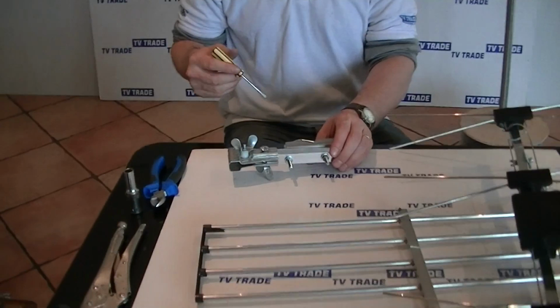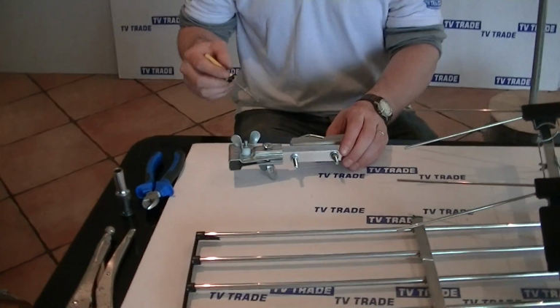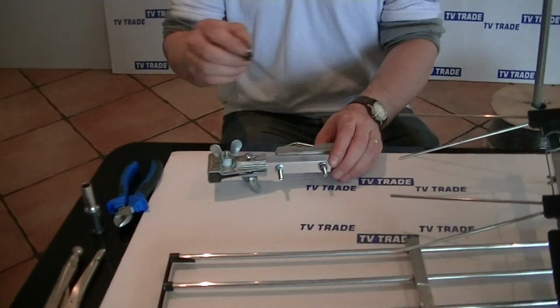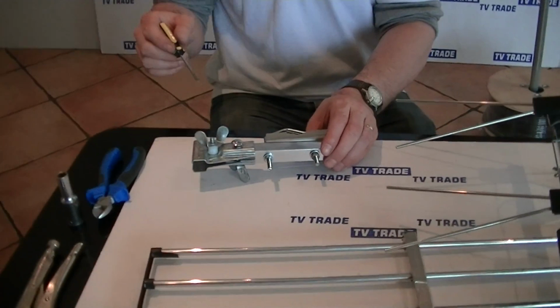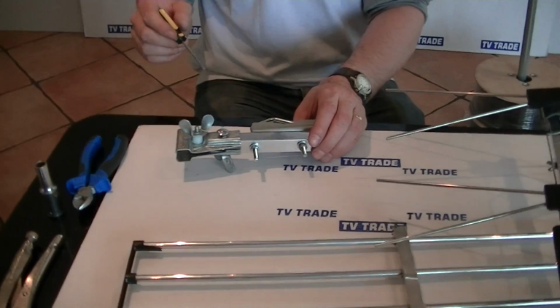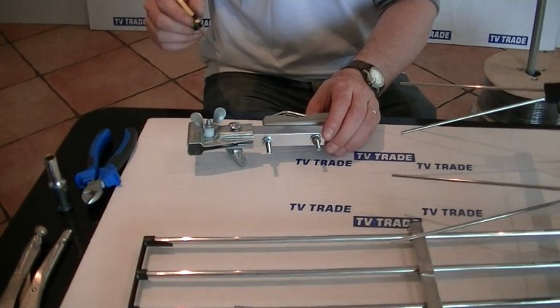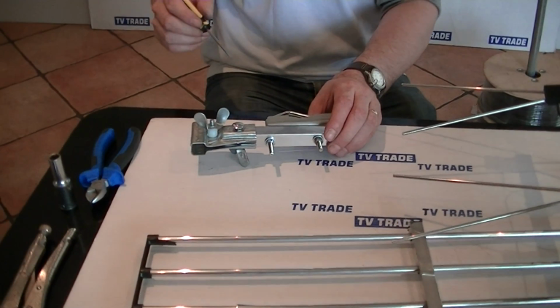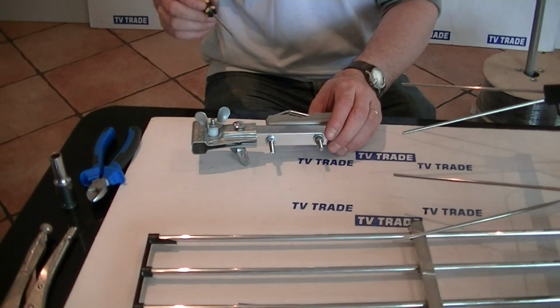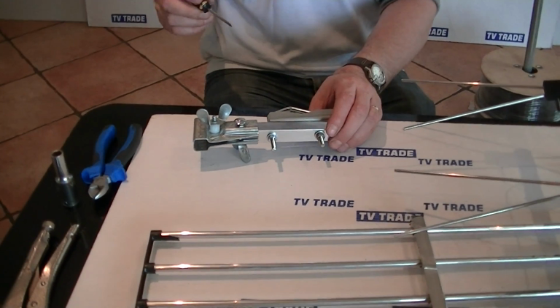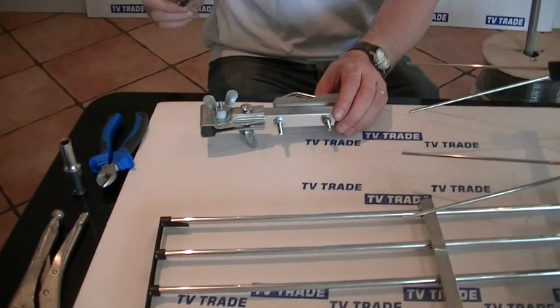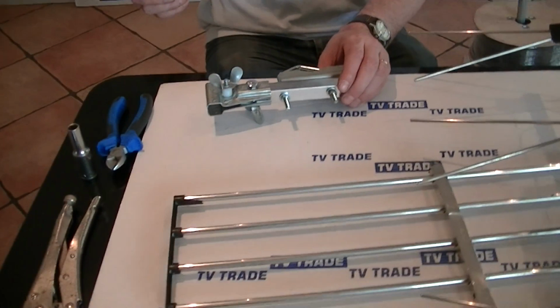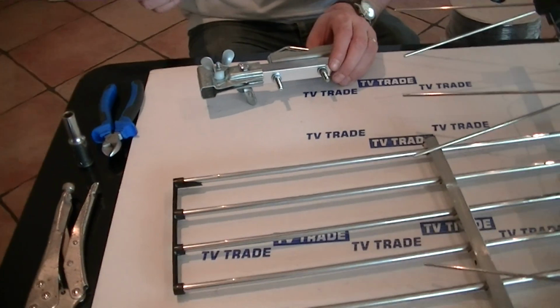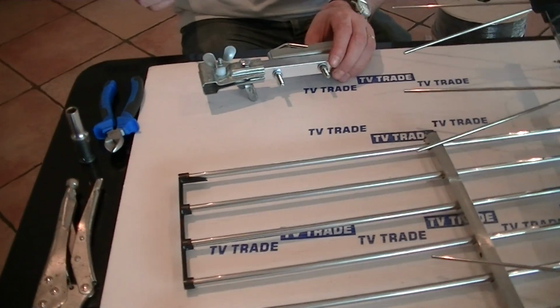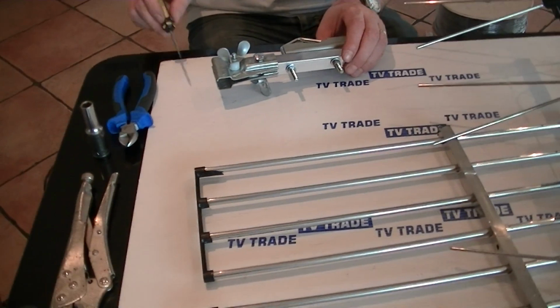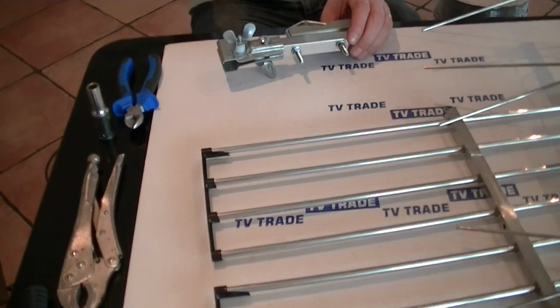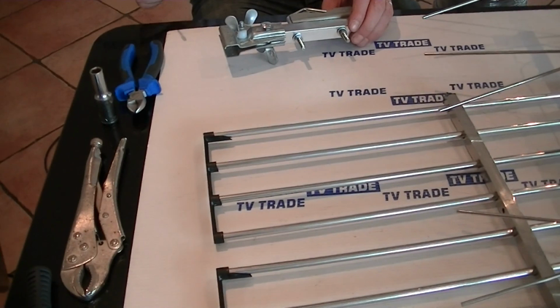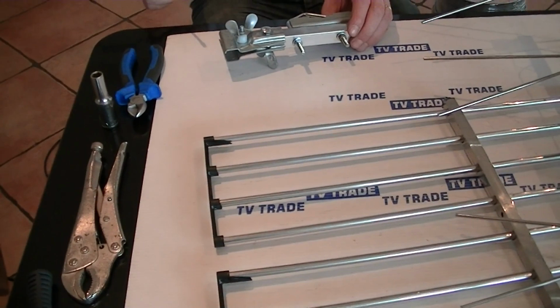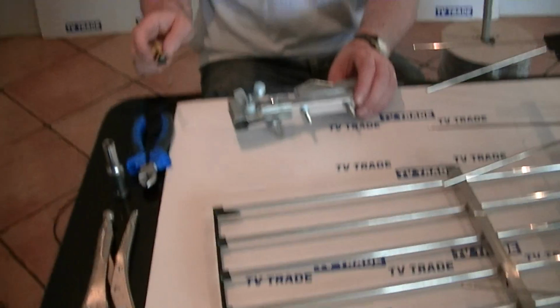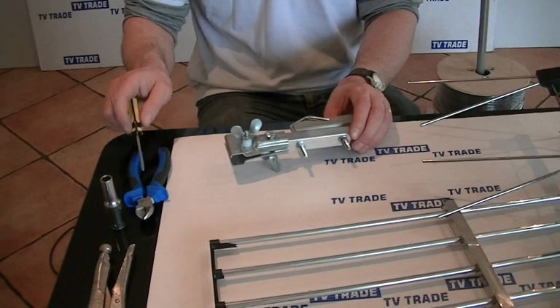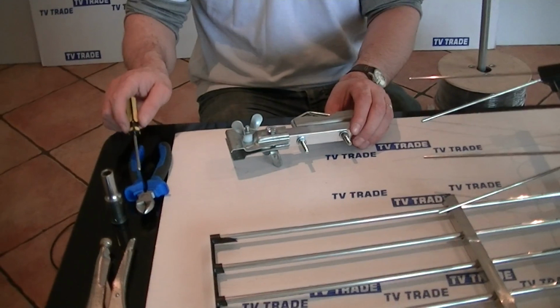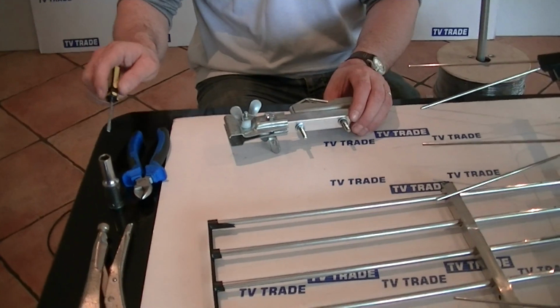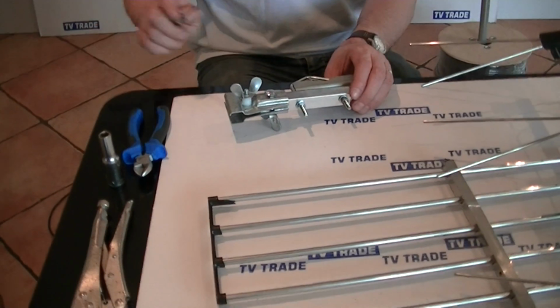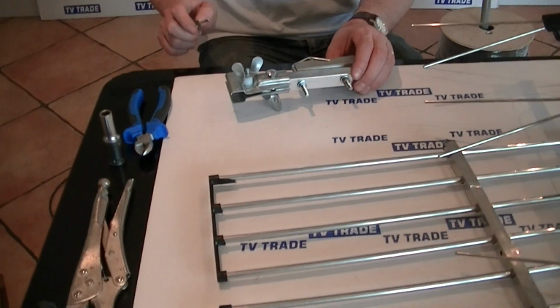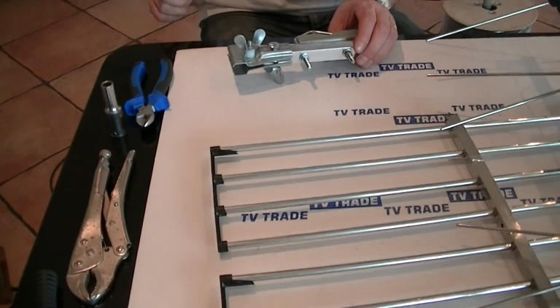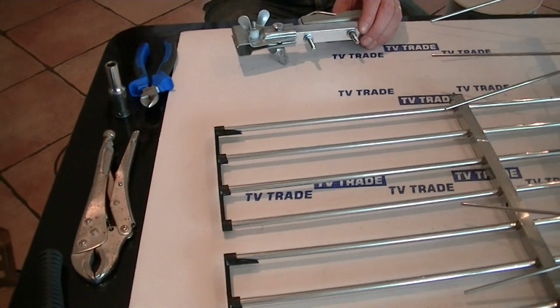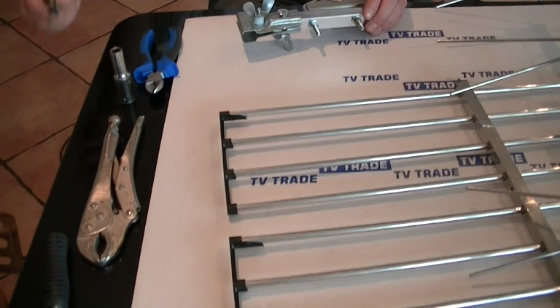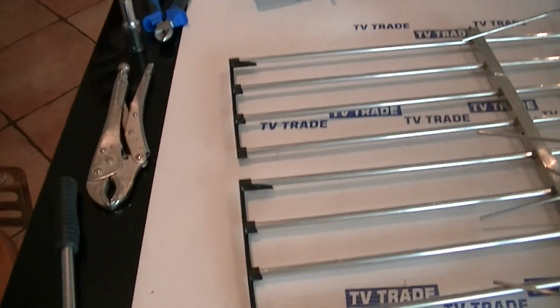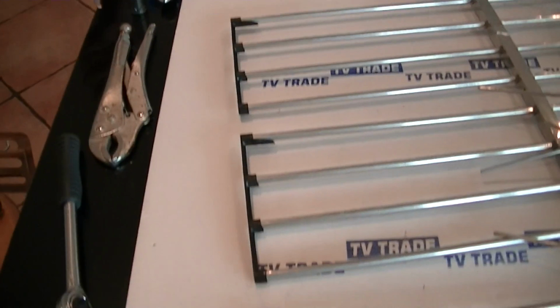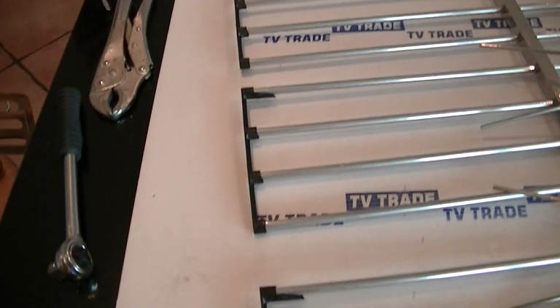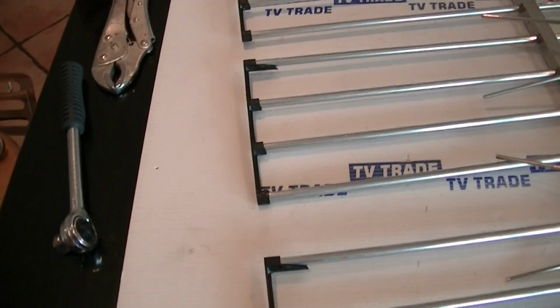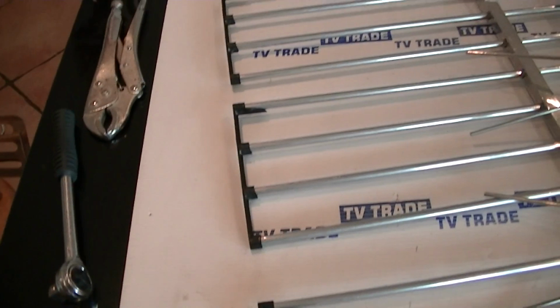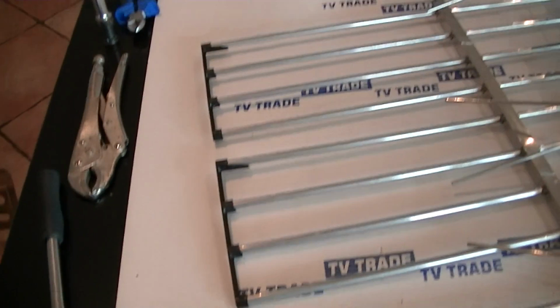In terms of the tools we're going to need for the assembly, we need a flat head screwdriver, which I'm using as a pointer here, a snips, a 10mm socket and a ratchet, and also a gripper like this.